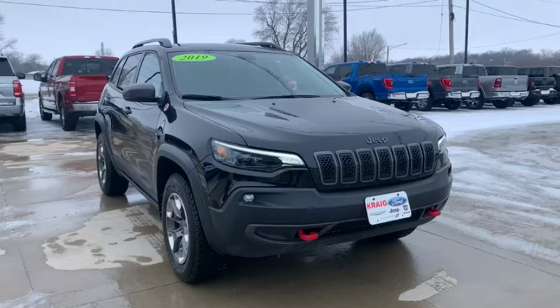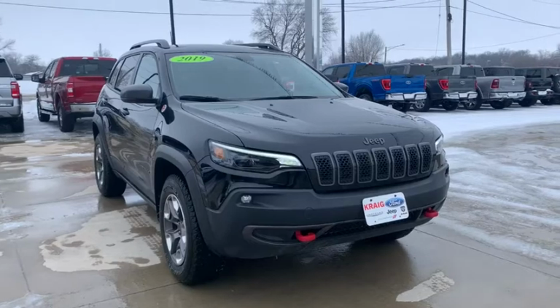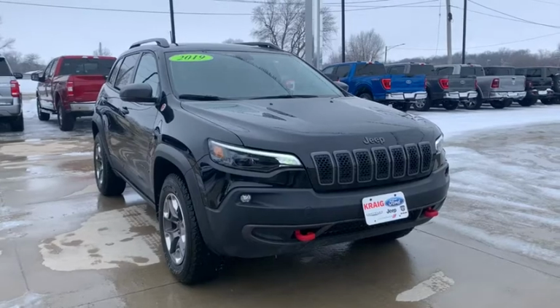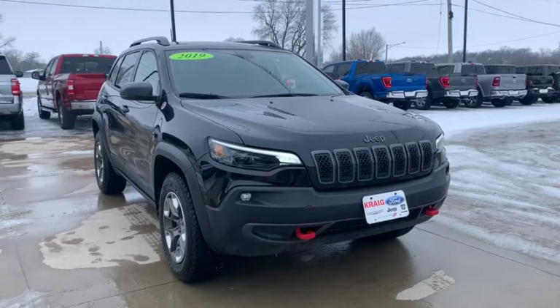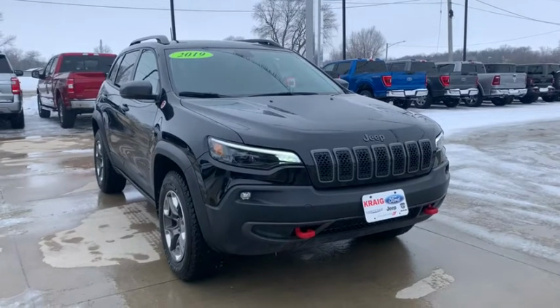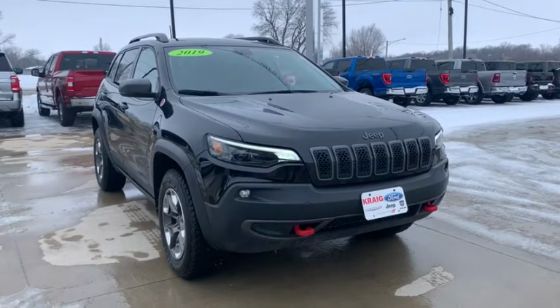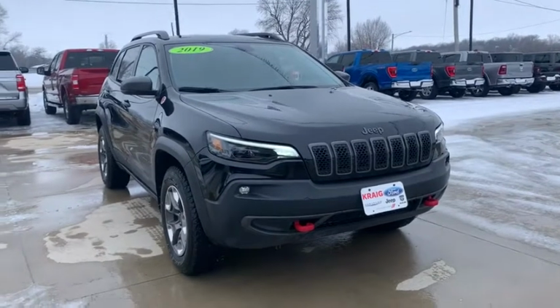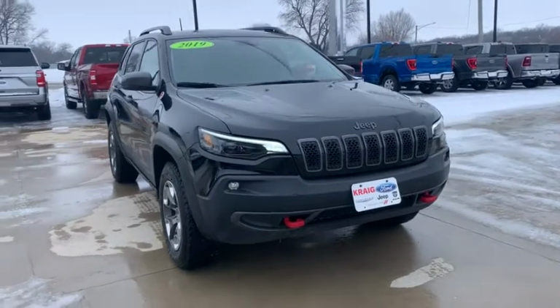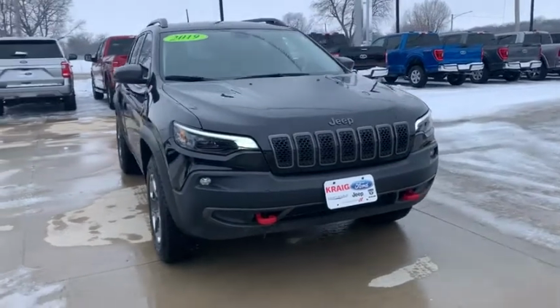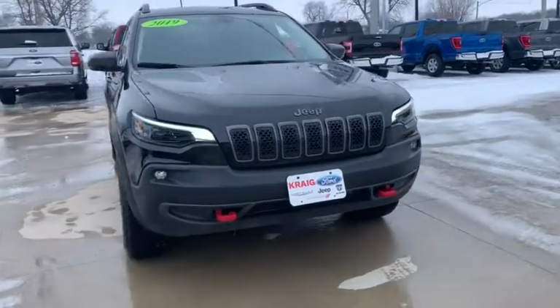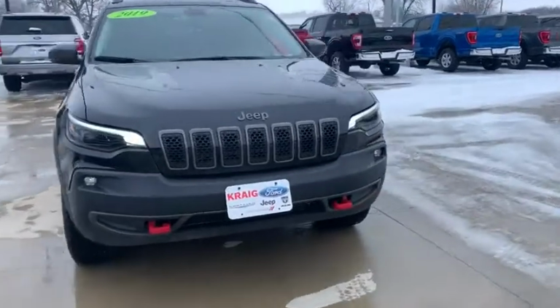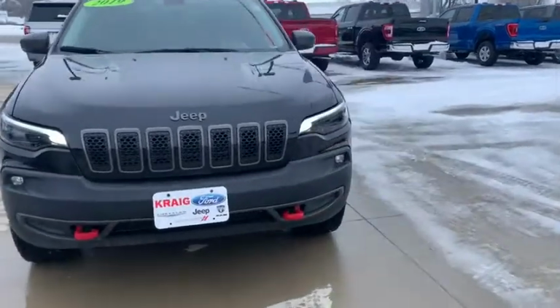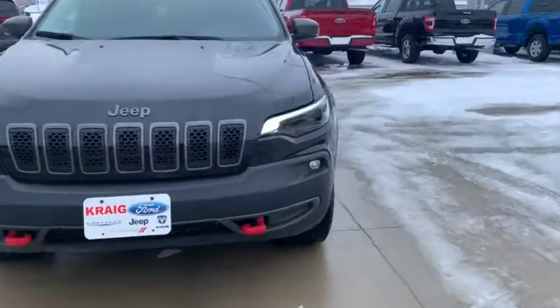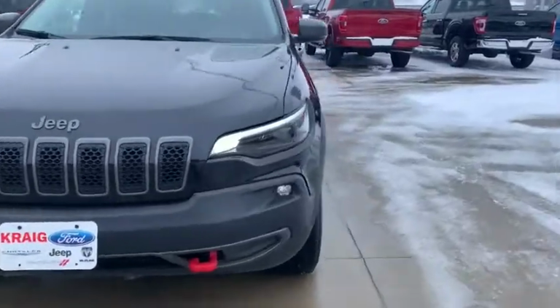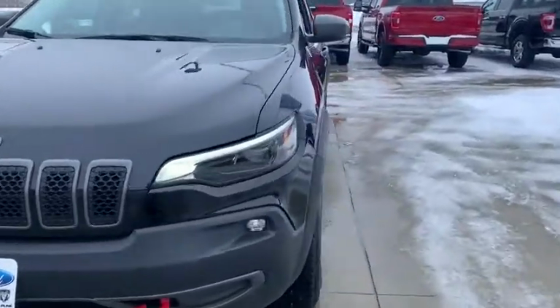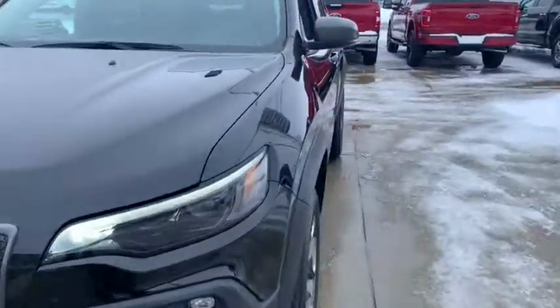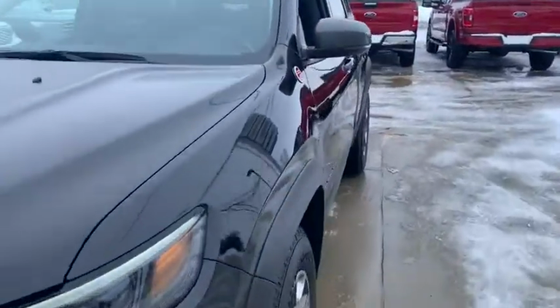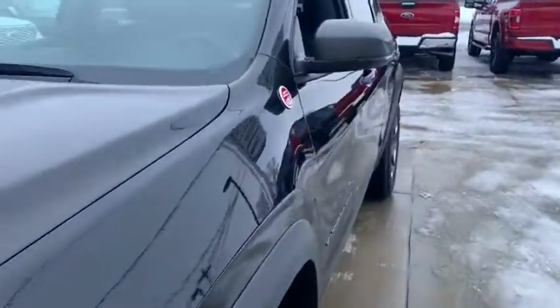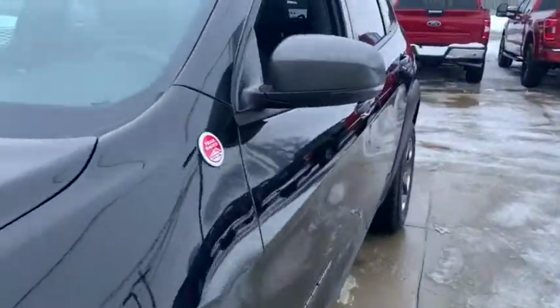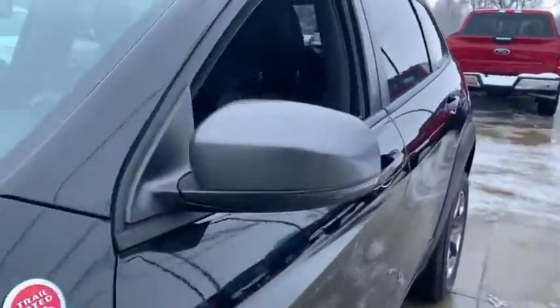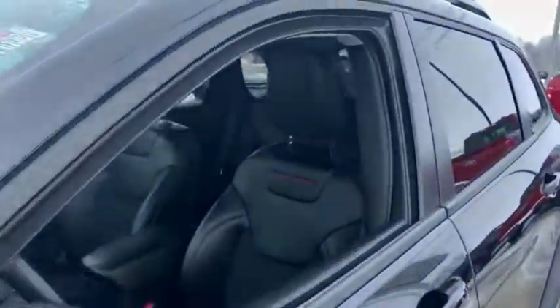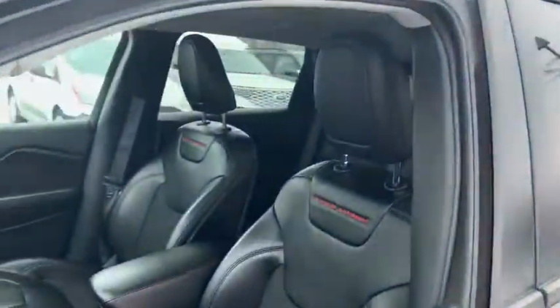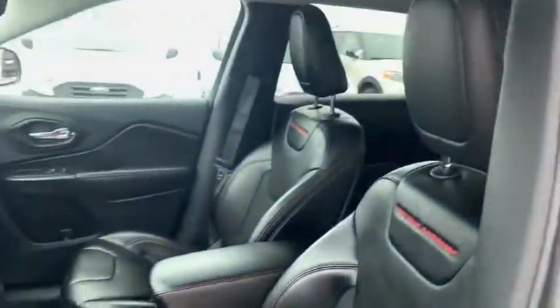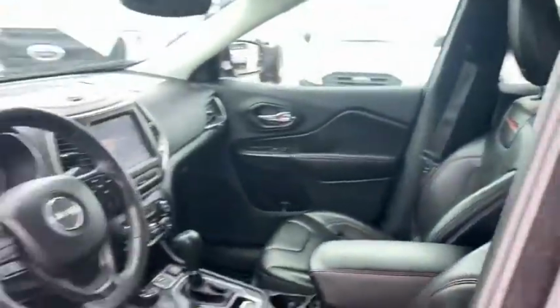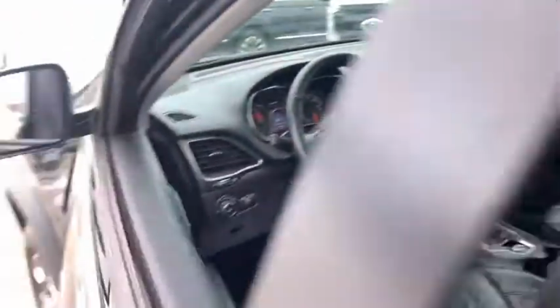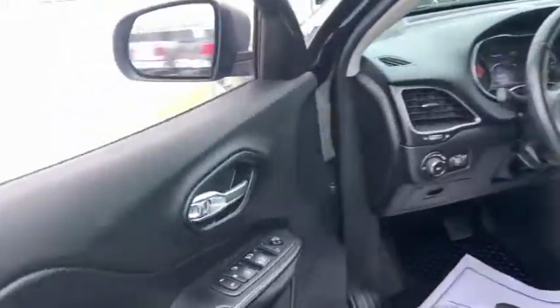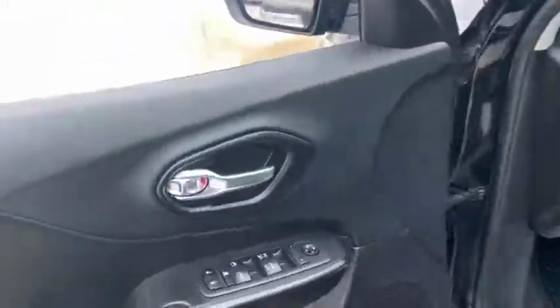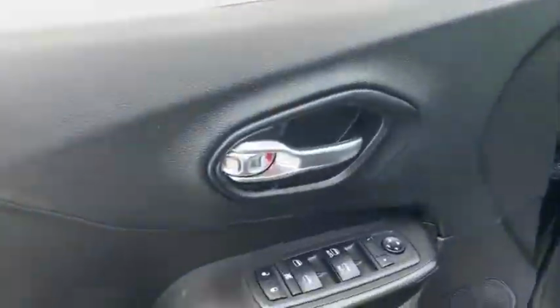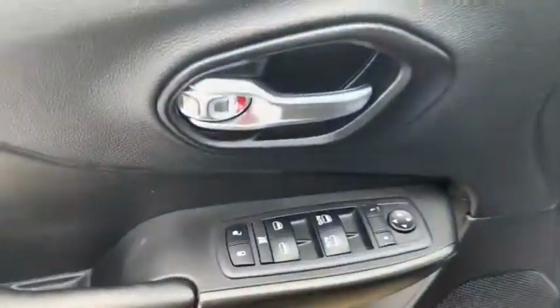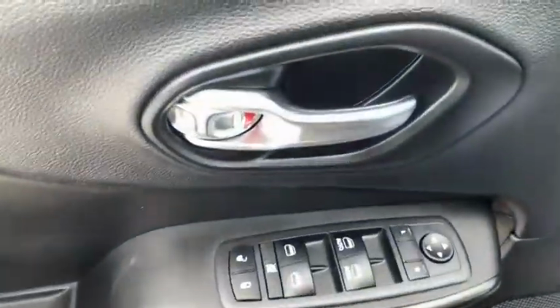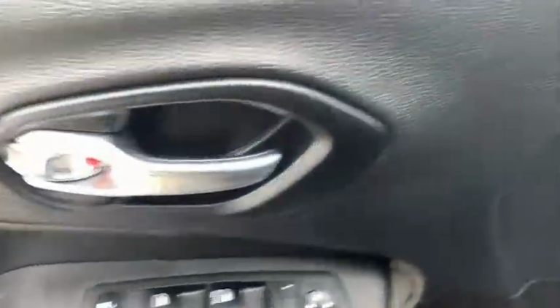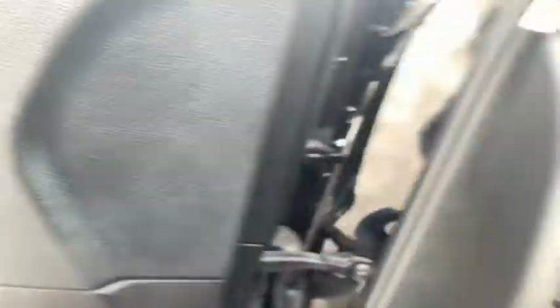Take a ride in the 2019 Jeep Cherokee. The Jeep Cherokee offers superior off-road capability, making it a fine choice for families who venture off-road or vacation in the mountains or other remote areas.